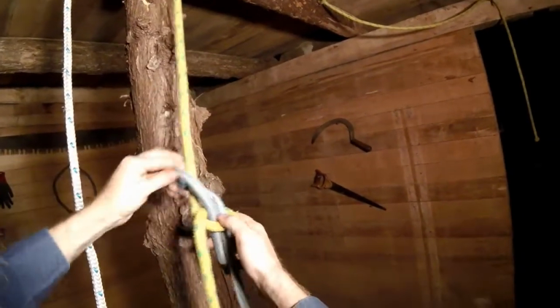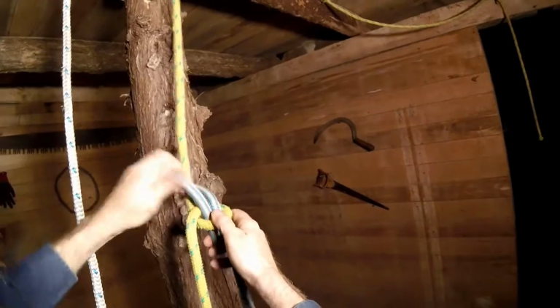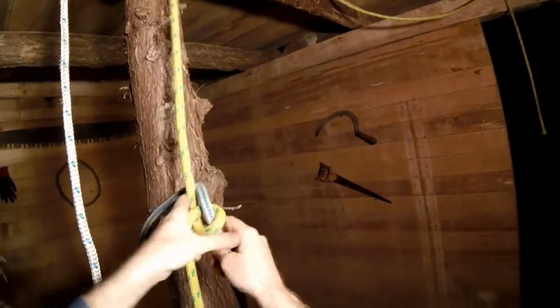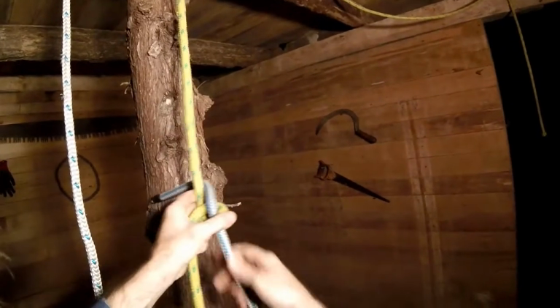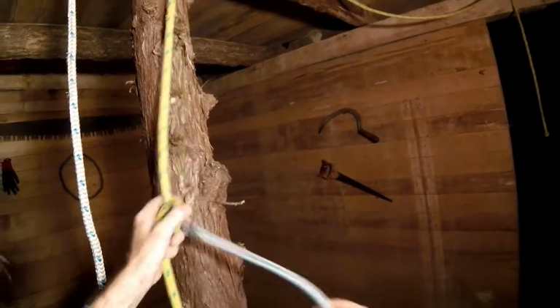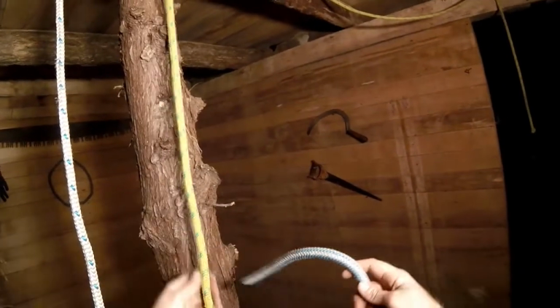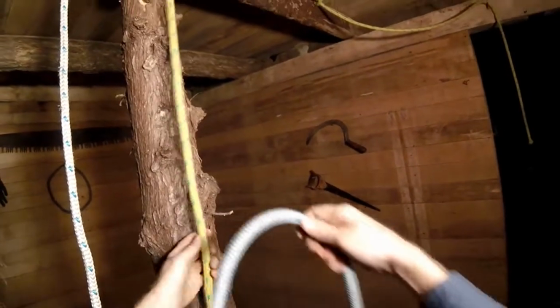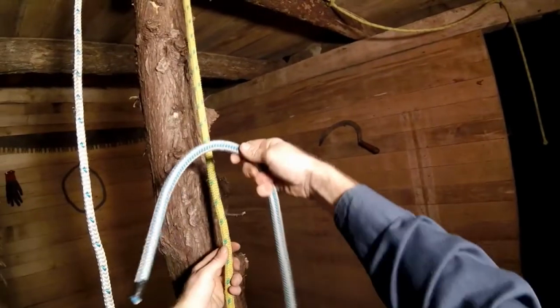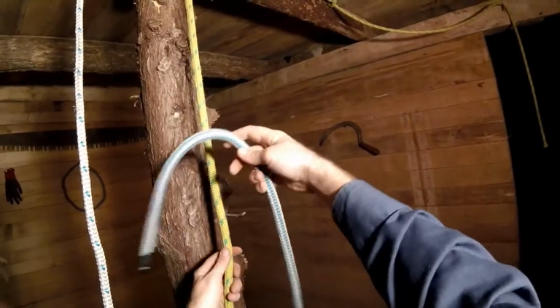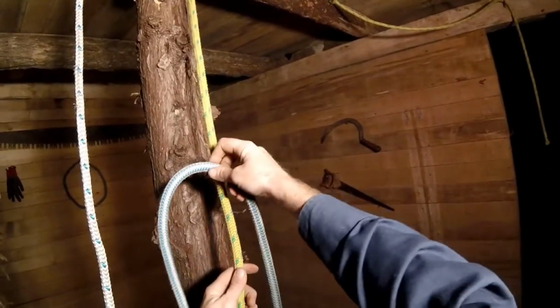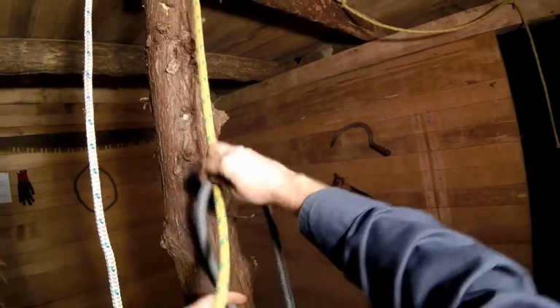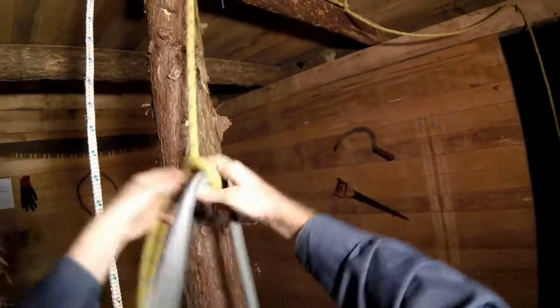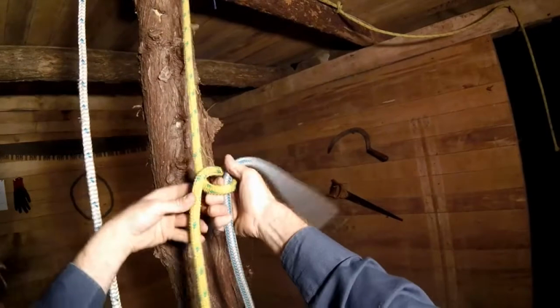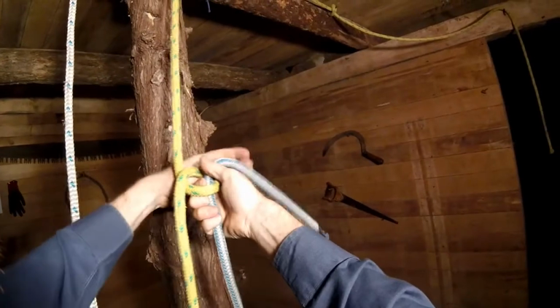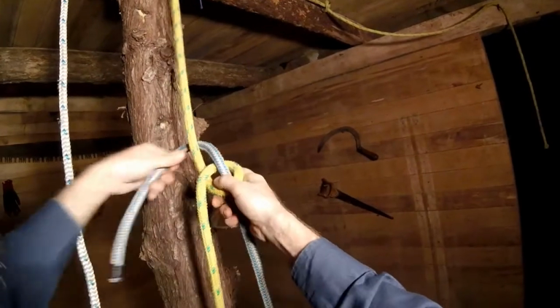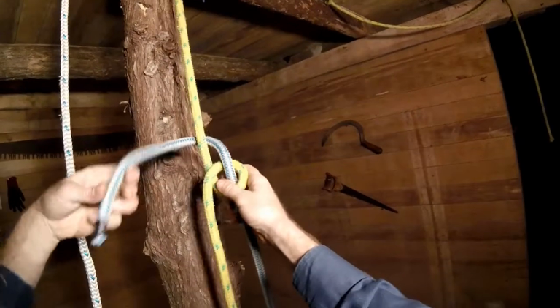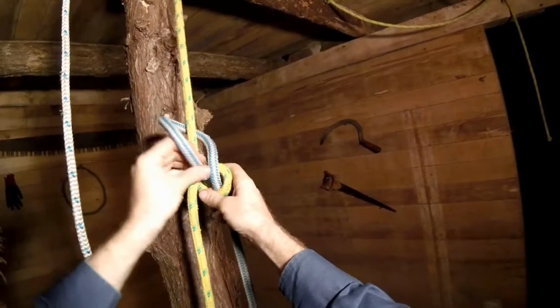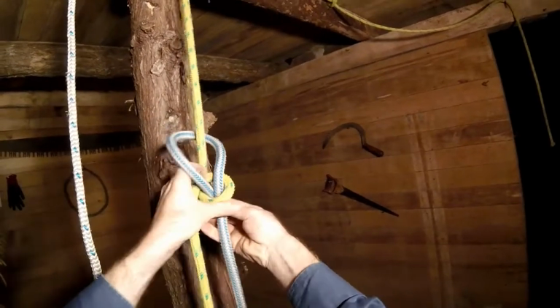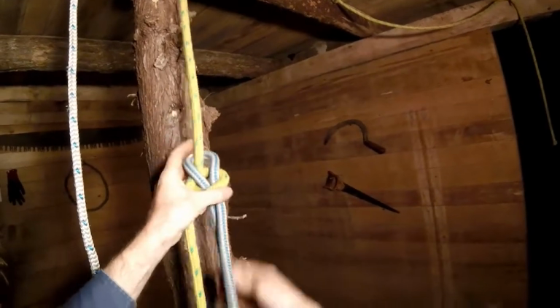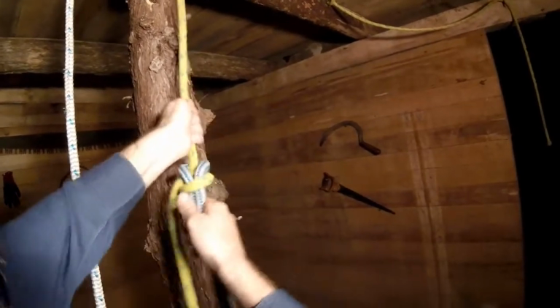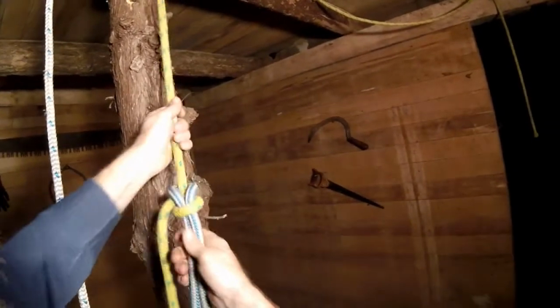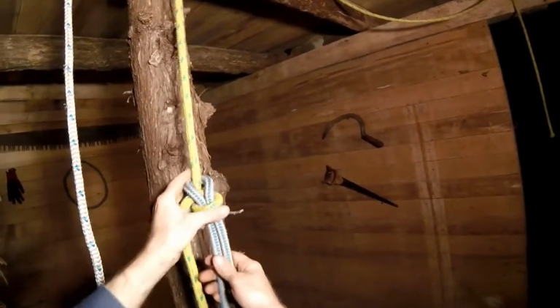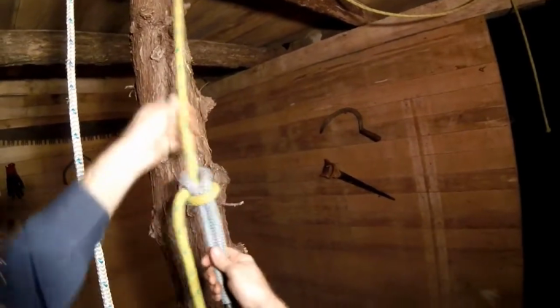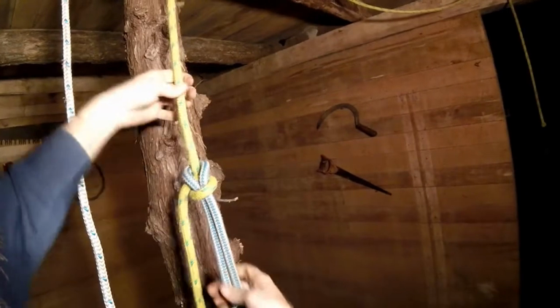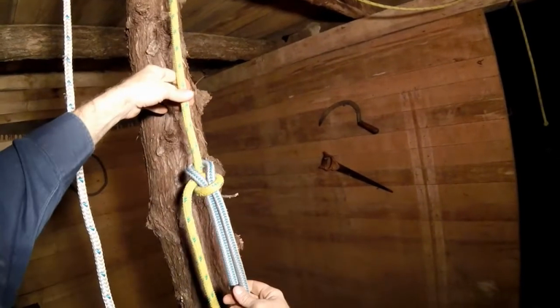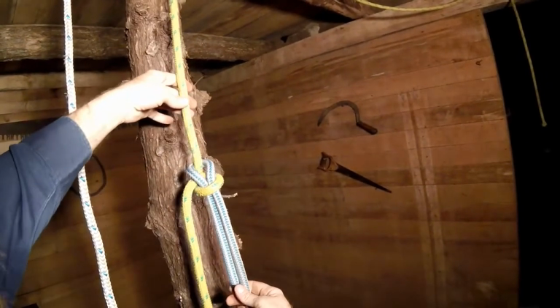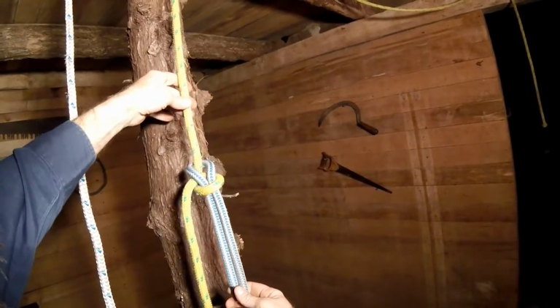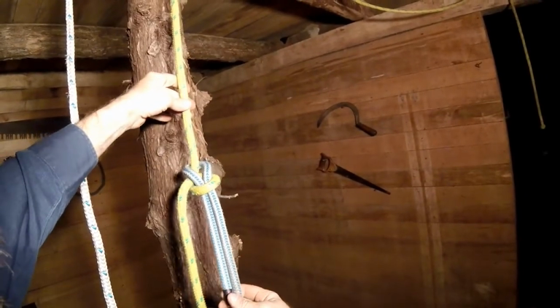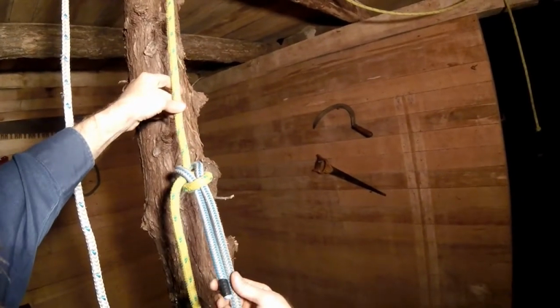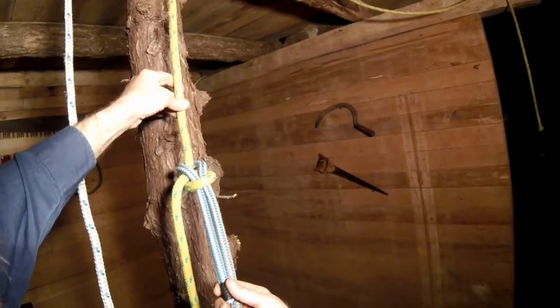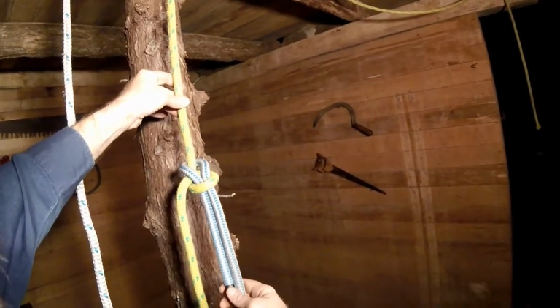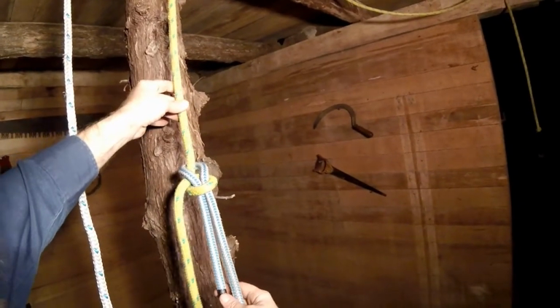Or if you like to tie it with the overhand flip method, just take the tail on top and through and up, then around behind and back down. So that's the sheet bend where both ropes are equal diameter.